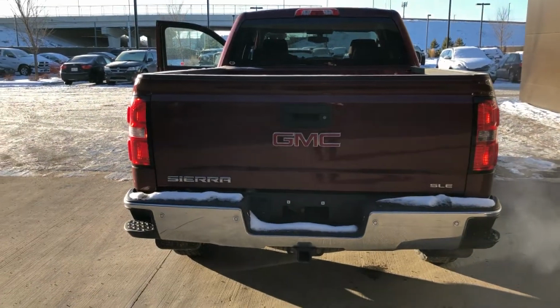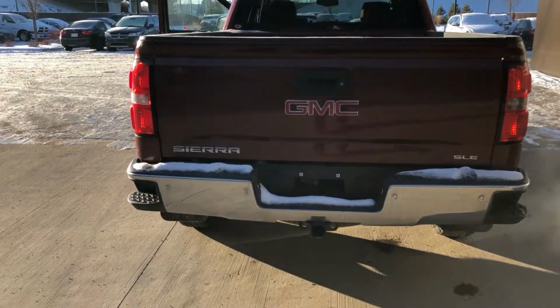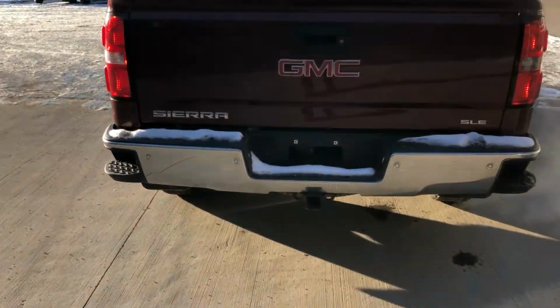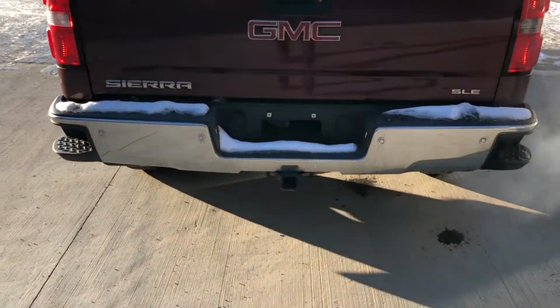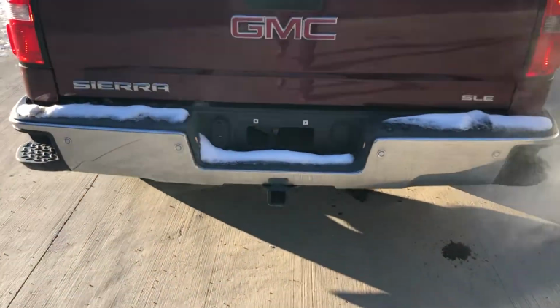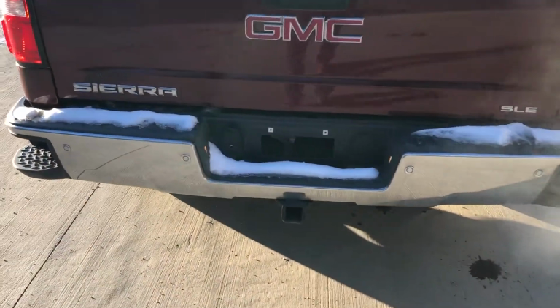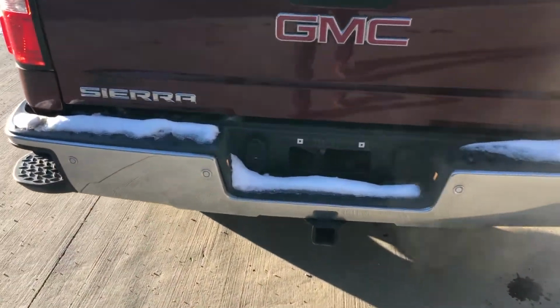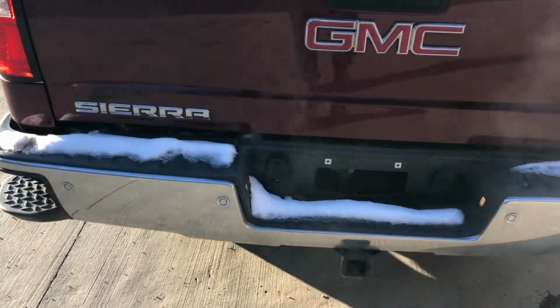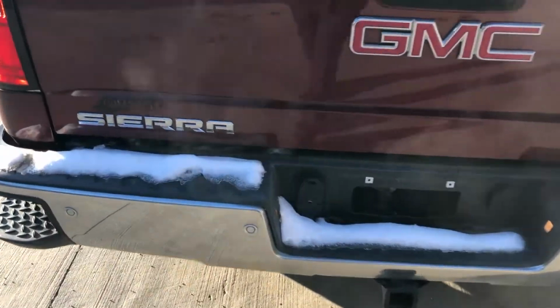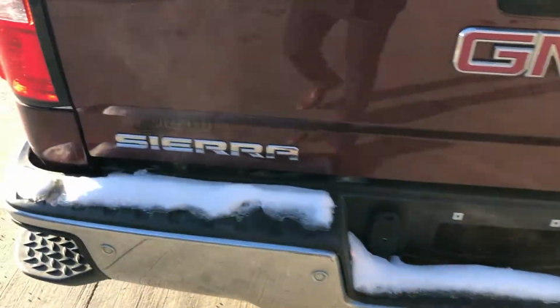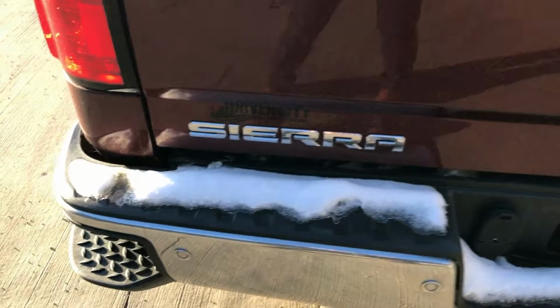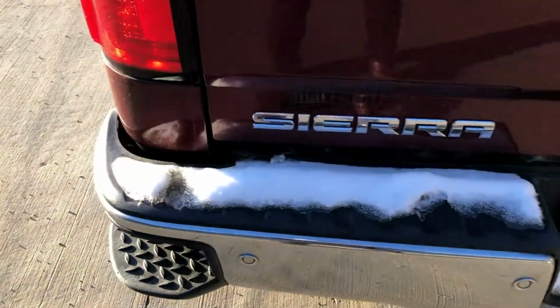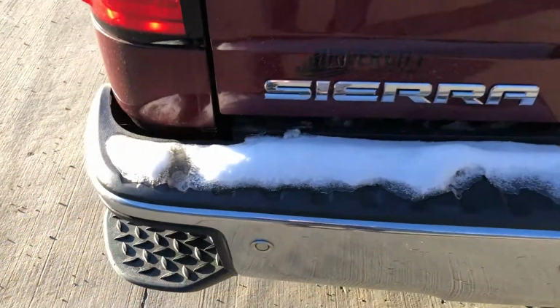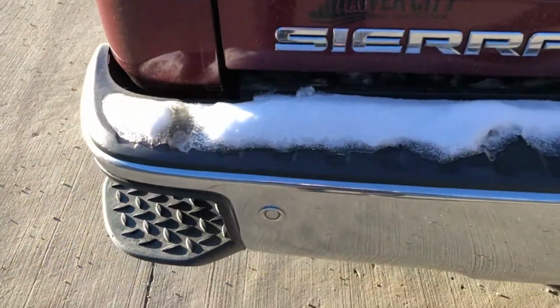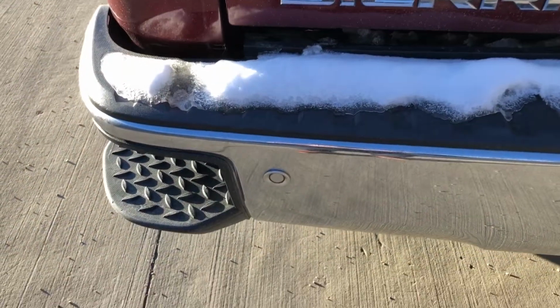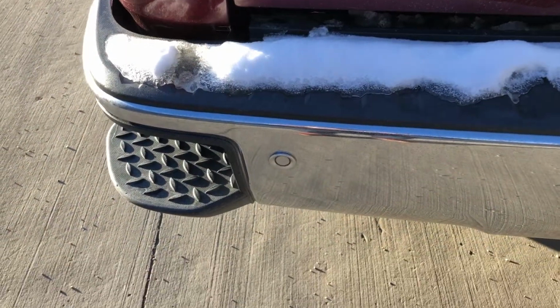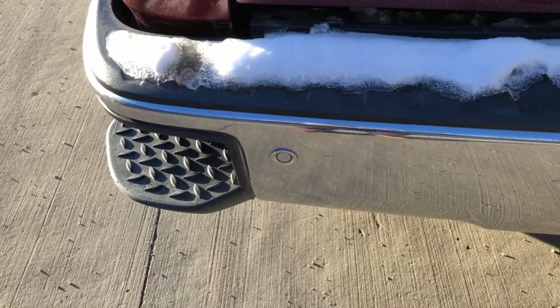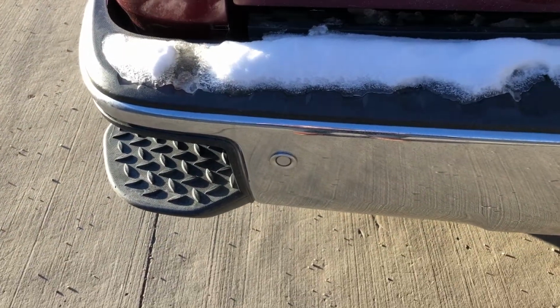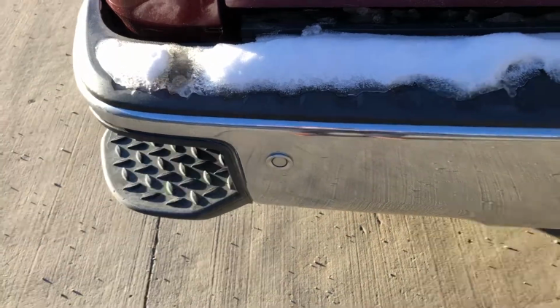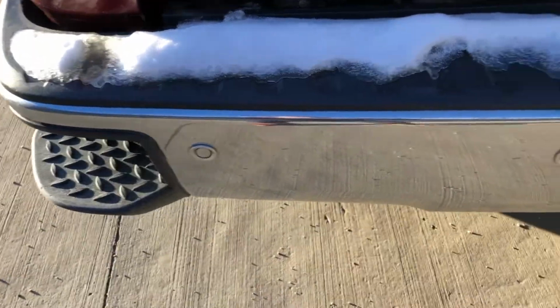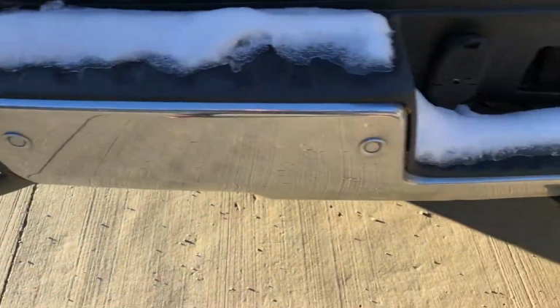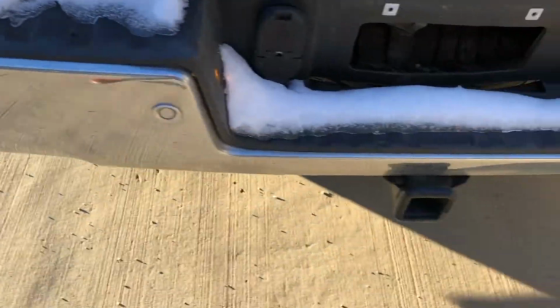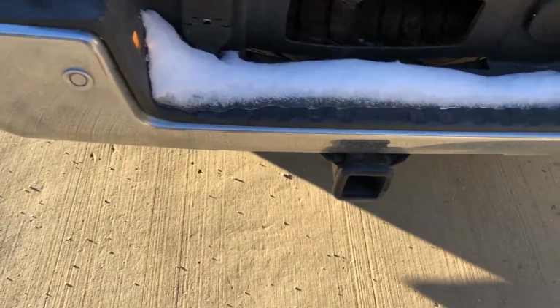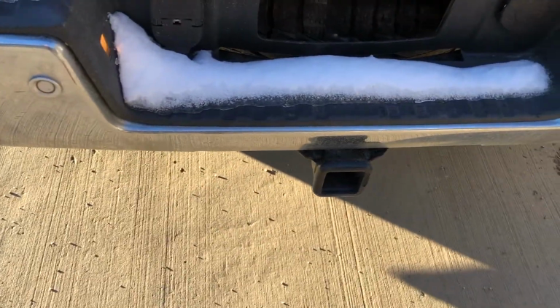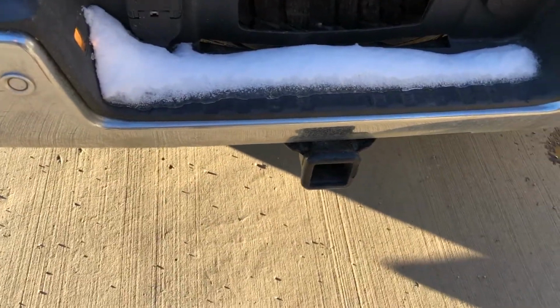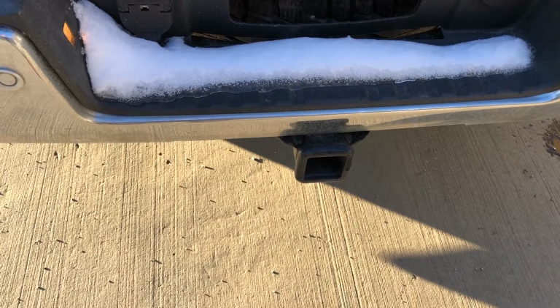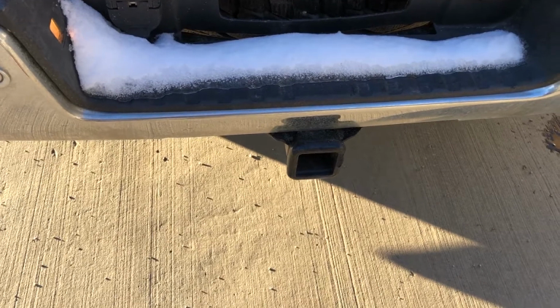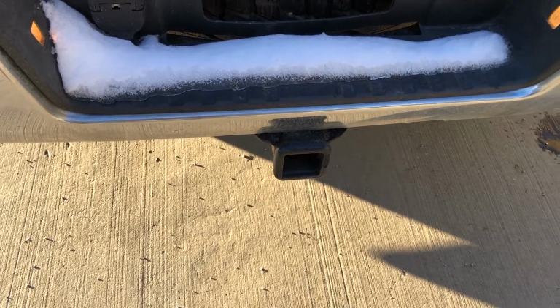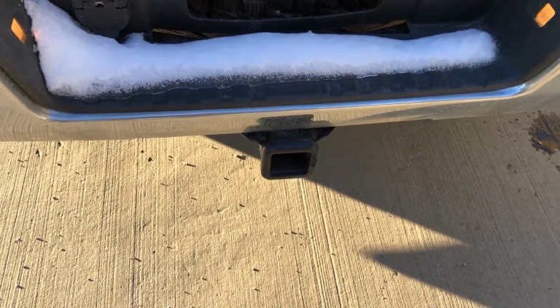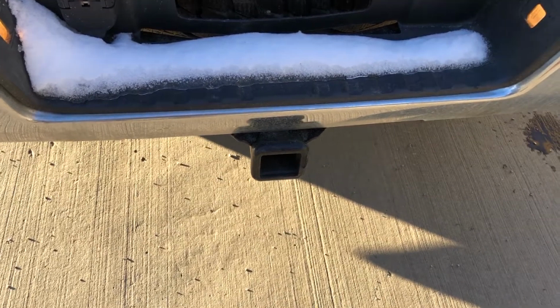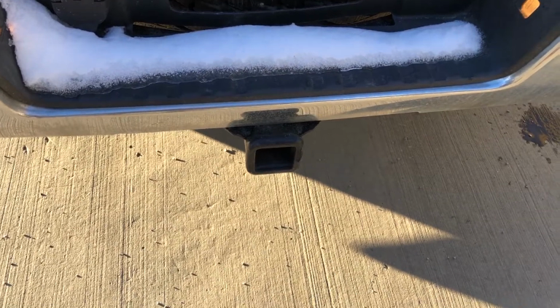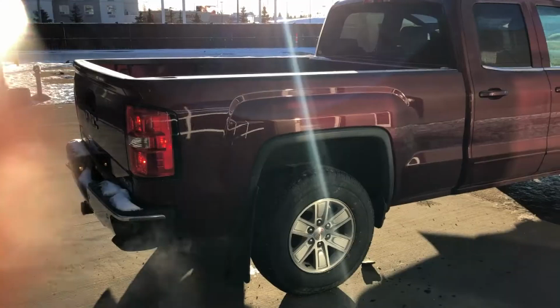As we come into the back here, you'll notice we have some nice step bars for anything you may need to put in the back. We do also have a tow package in the back to haul anything you may need.